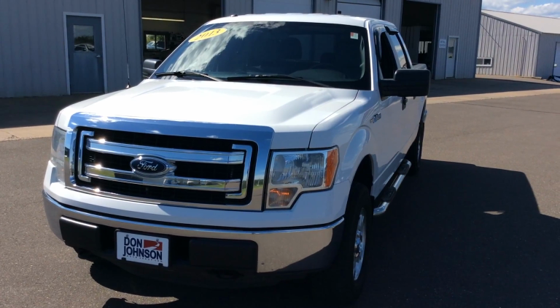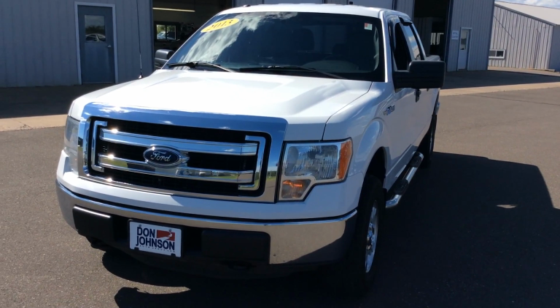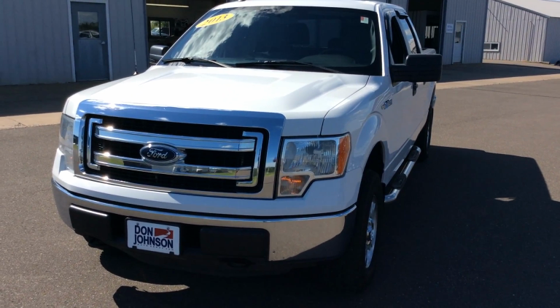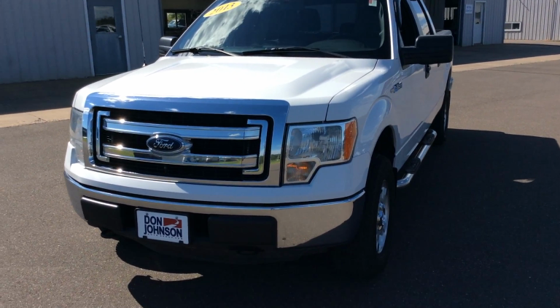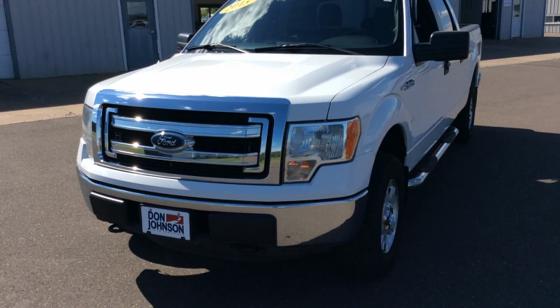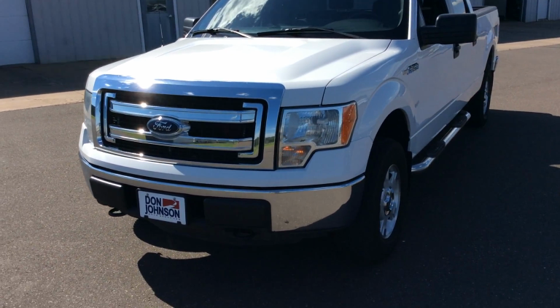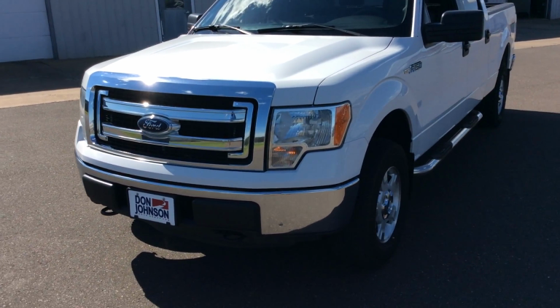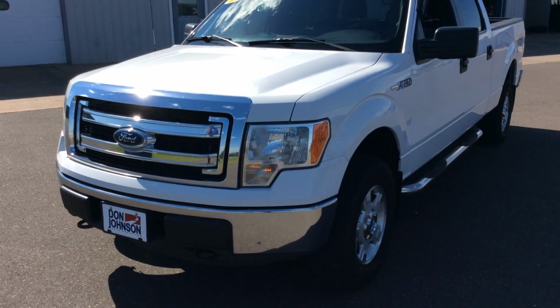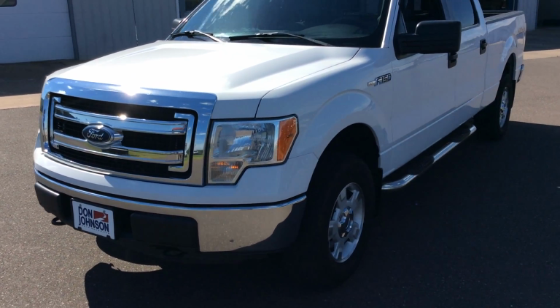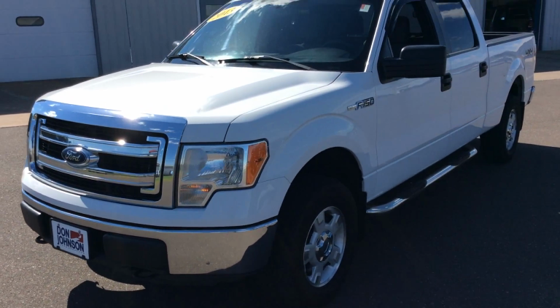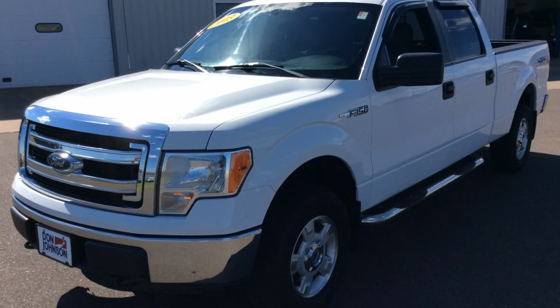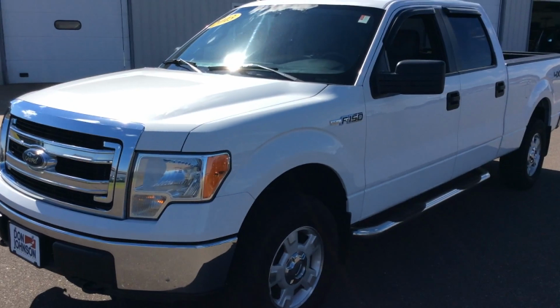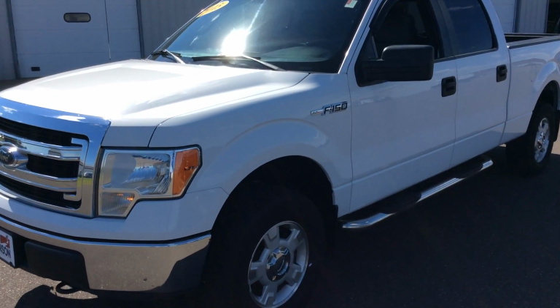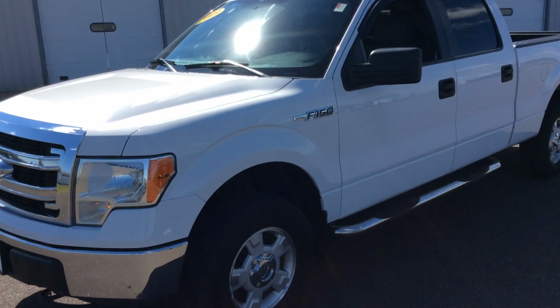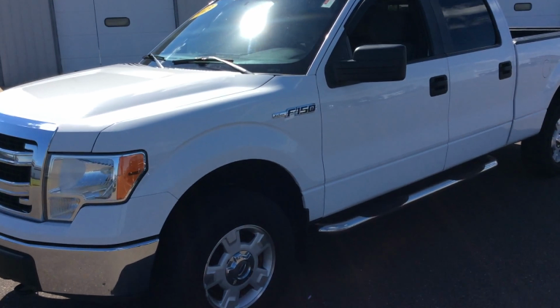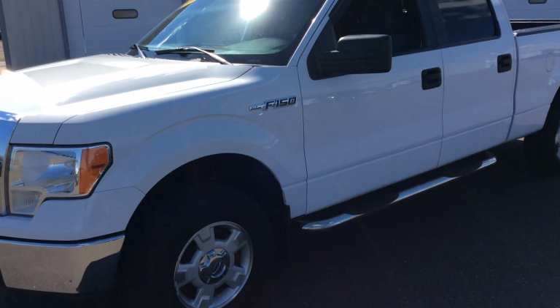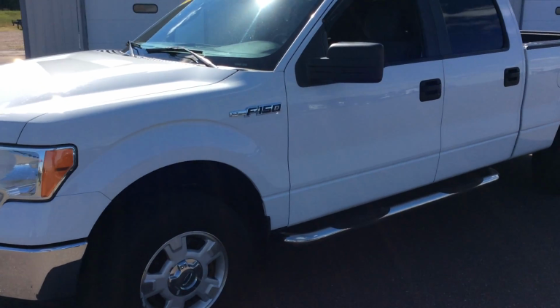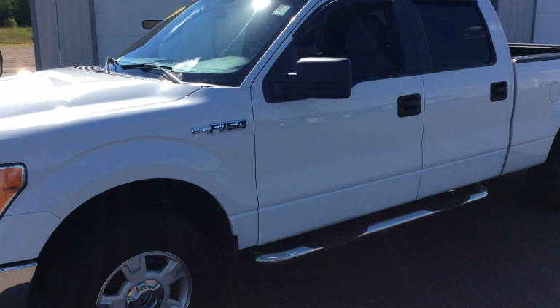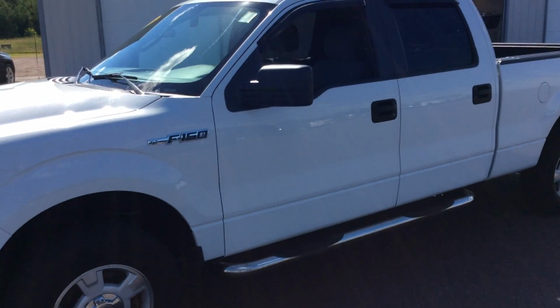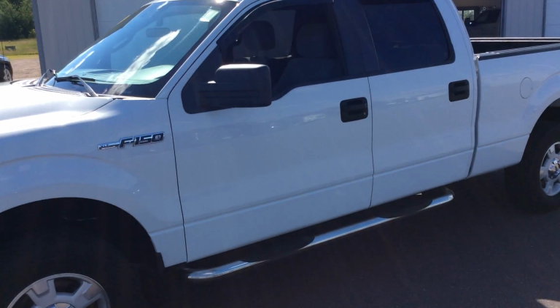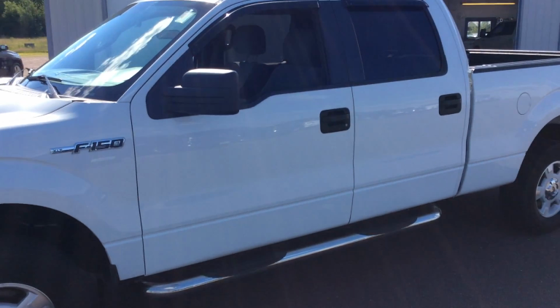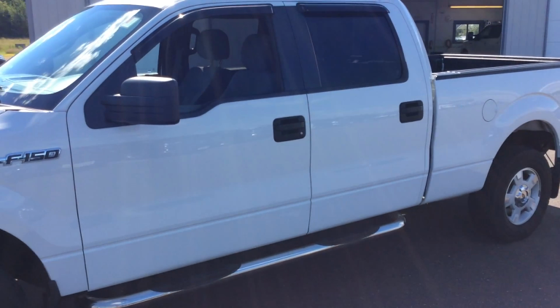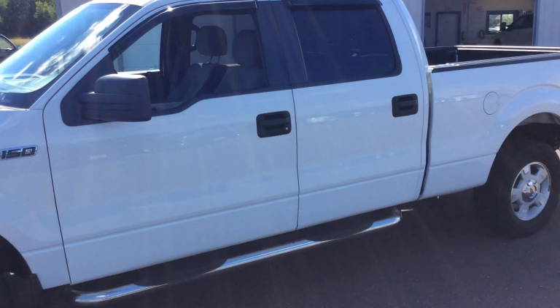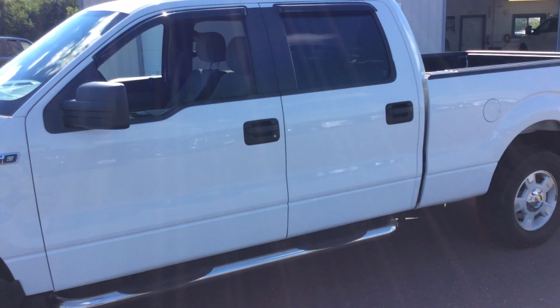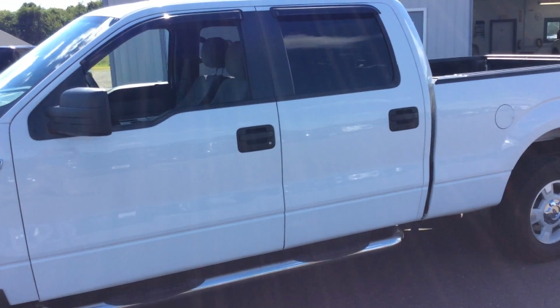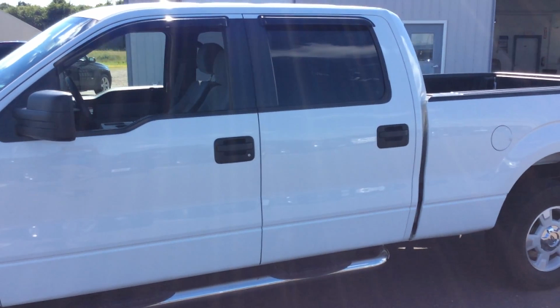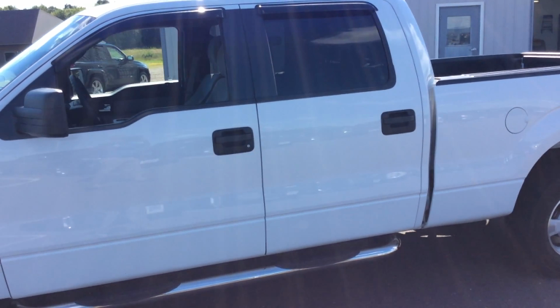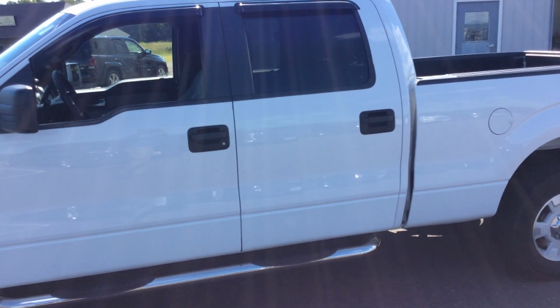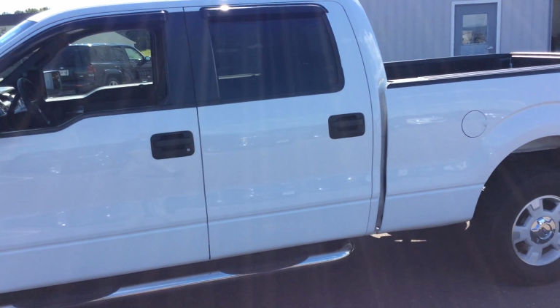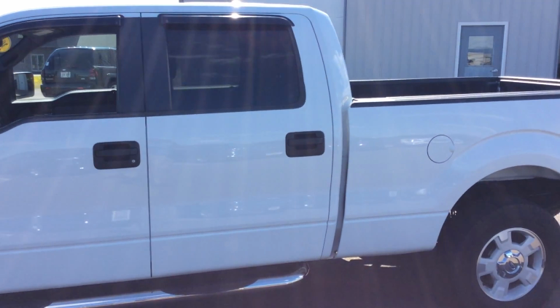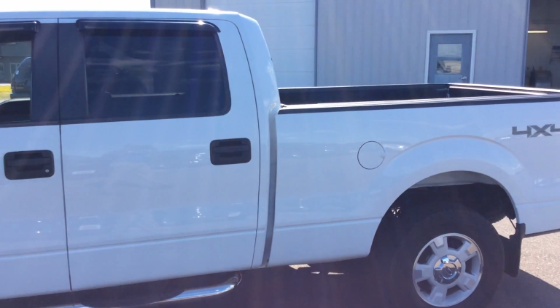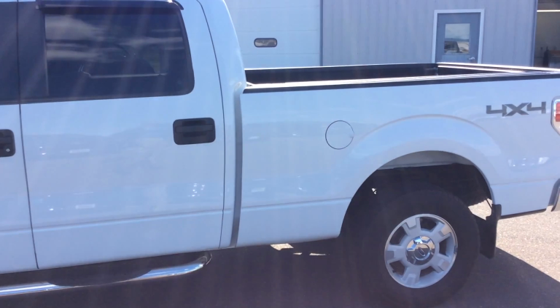Hi folks, Darren Lucas here at Don Johnson Motors. Today I'm going to show you a very nice 2013 F-150 XLT. This does have a crew cab that boasts a 5 liter V8 engine.